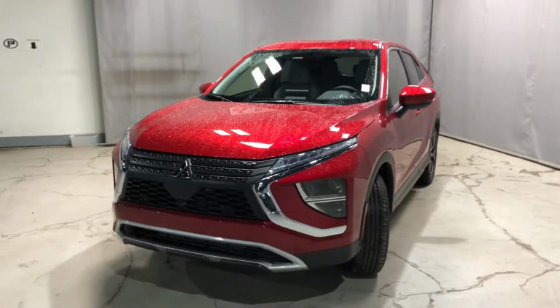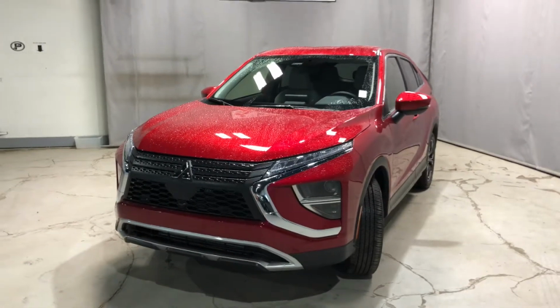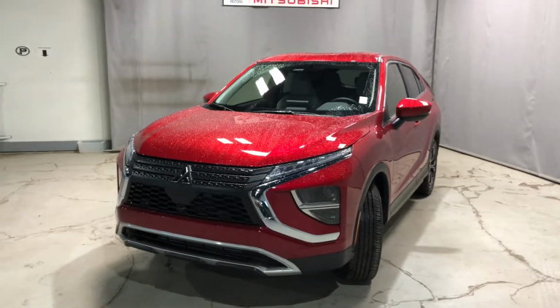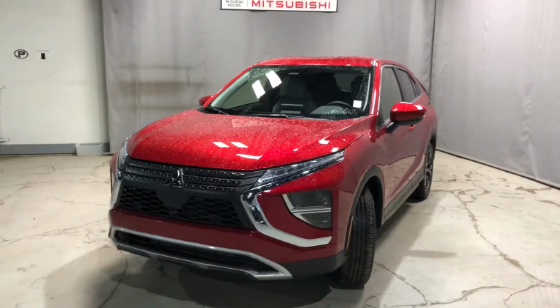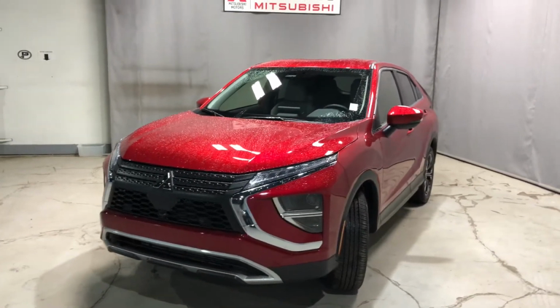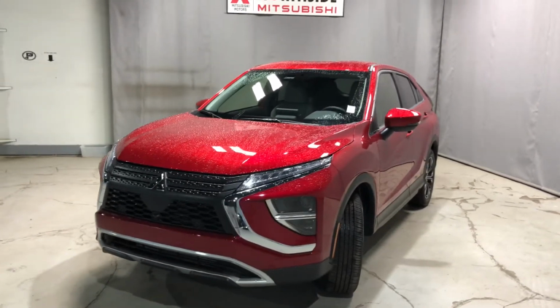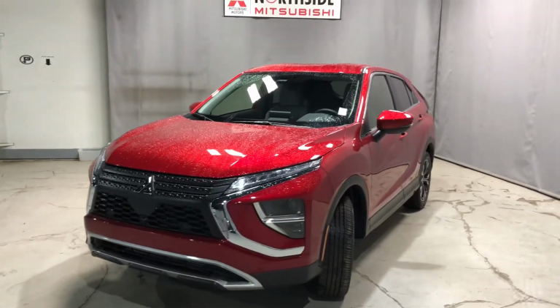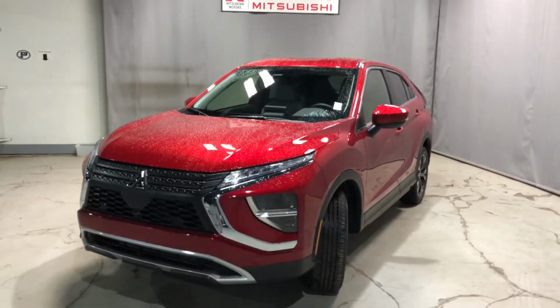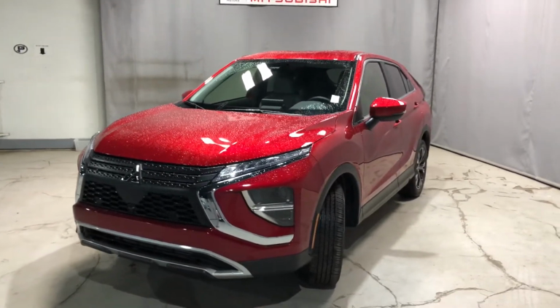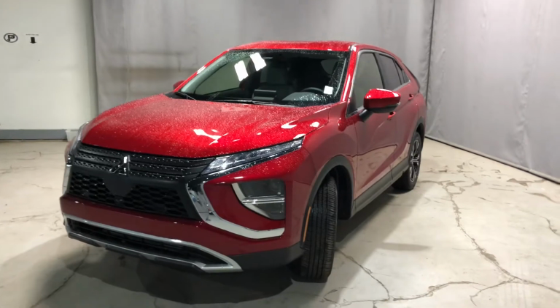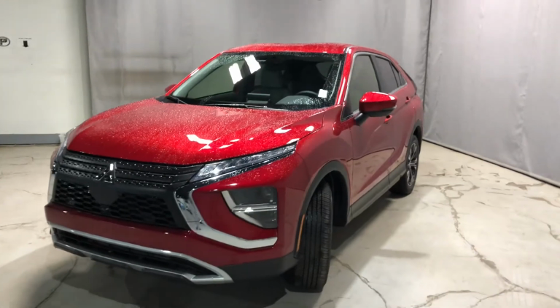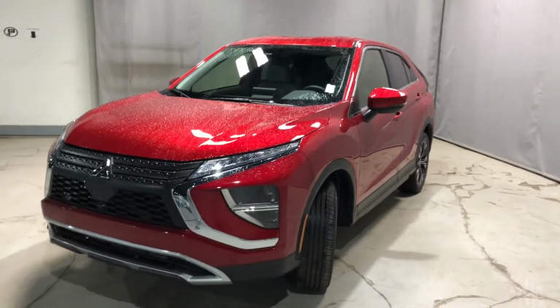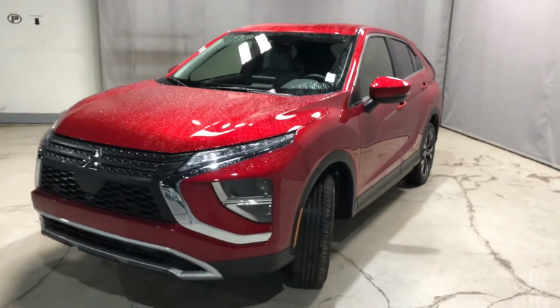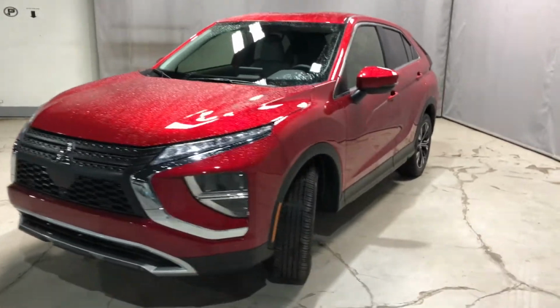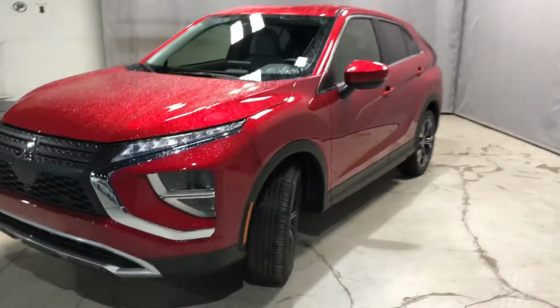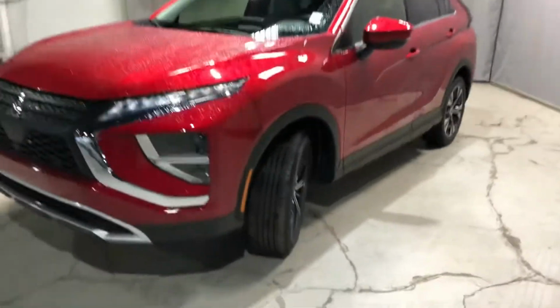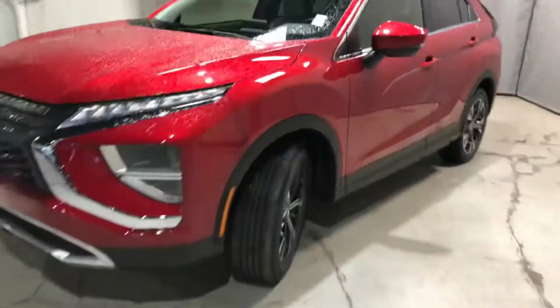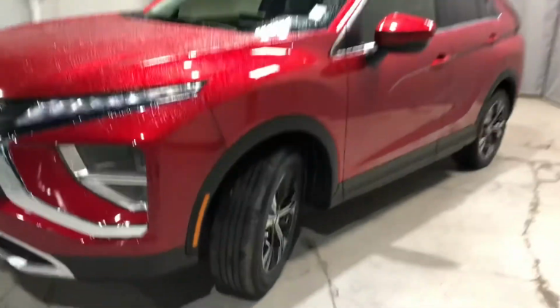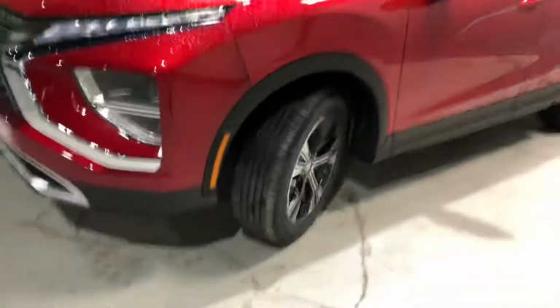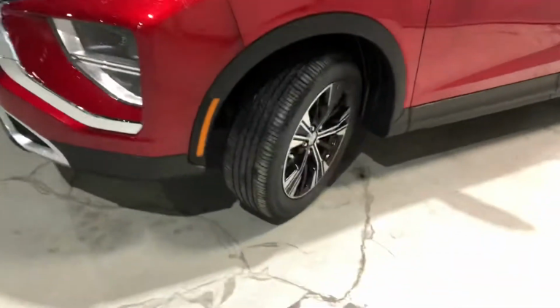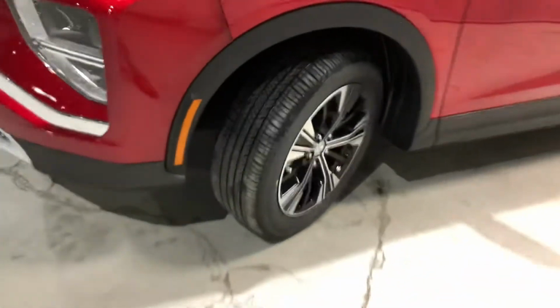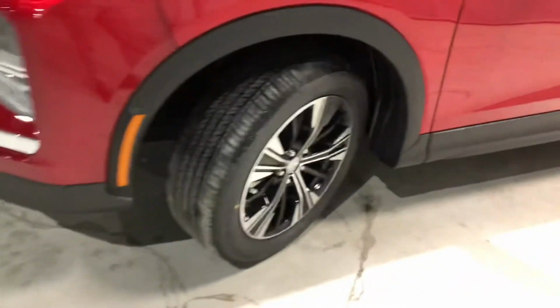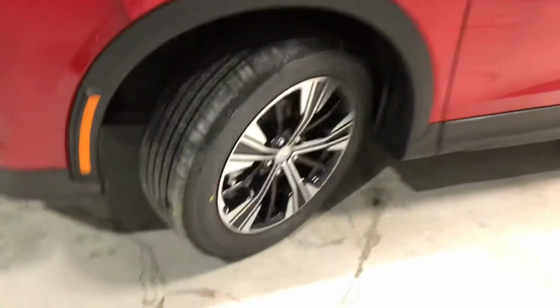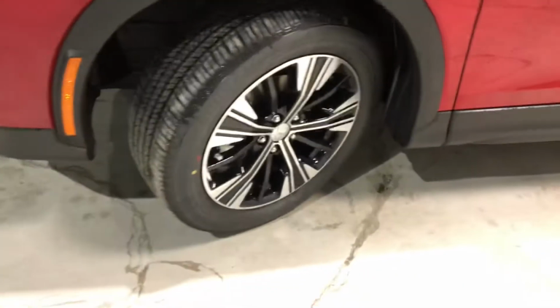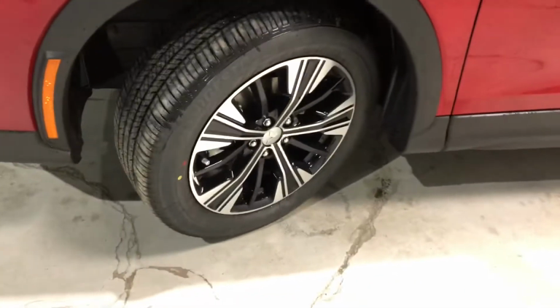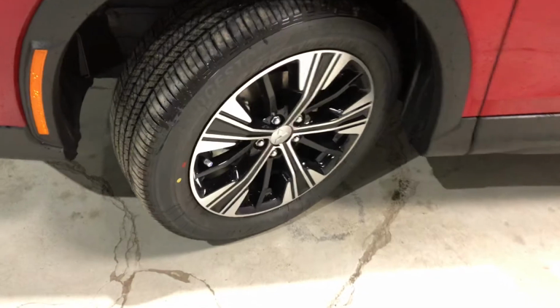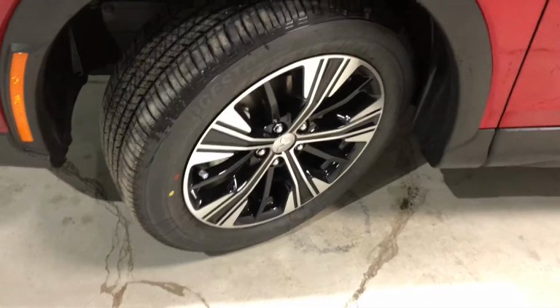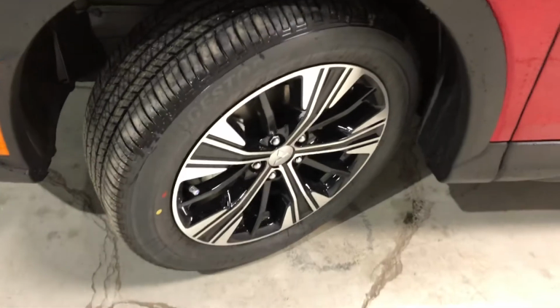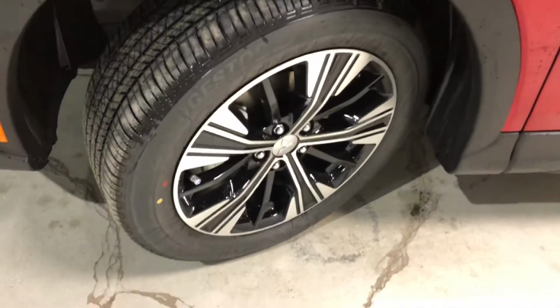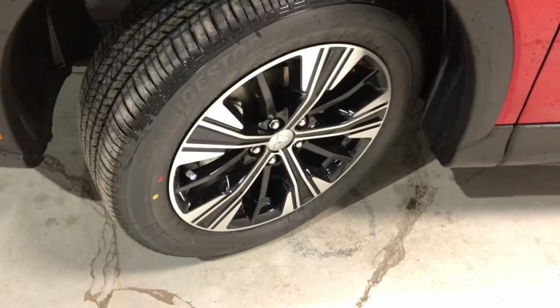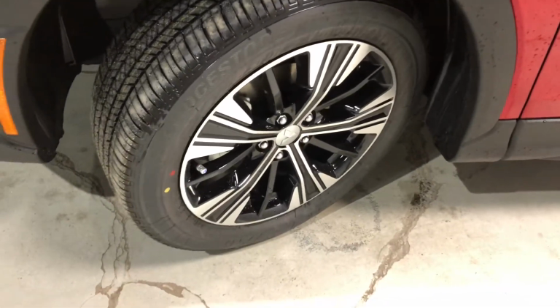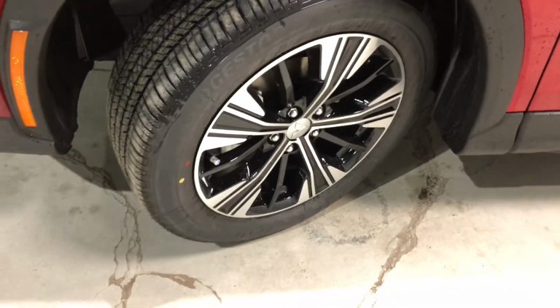Underneath the hood you get a 1.5 liter turbocharged engine giving you enough kick on the road. Coming along the side here, they're sitting on some gorgeous two-tone 18 inch alloy rims.